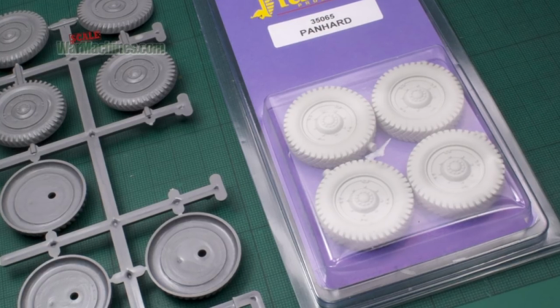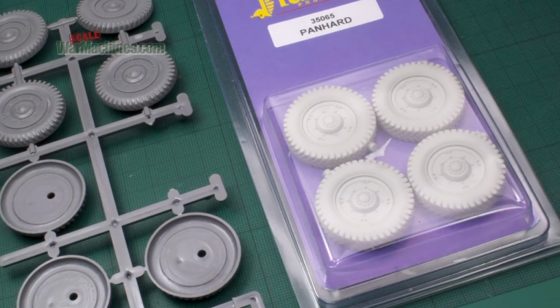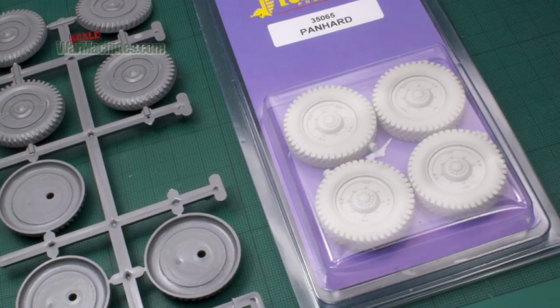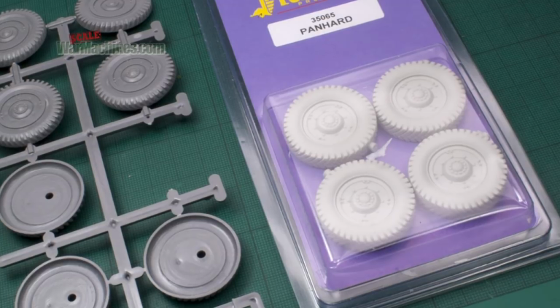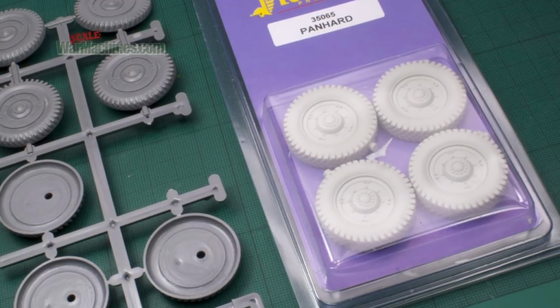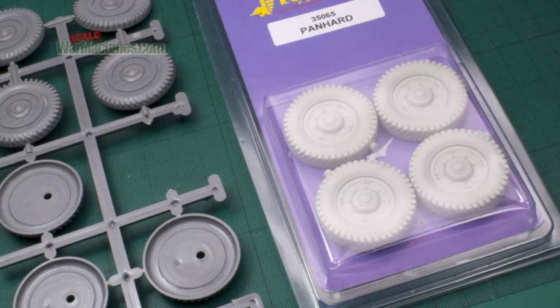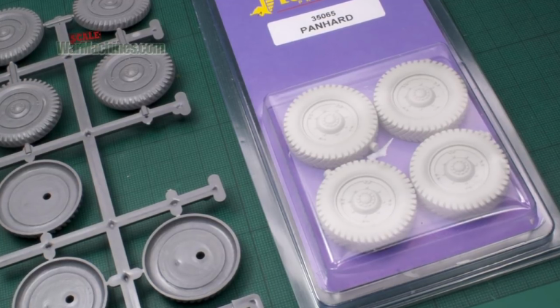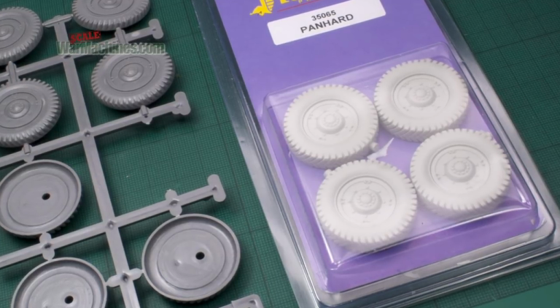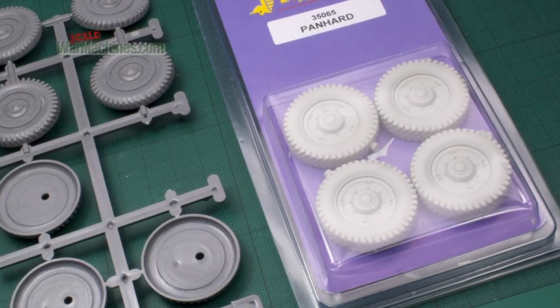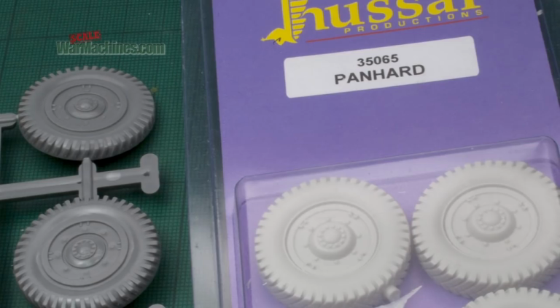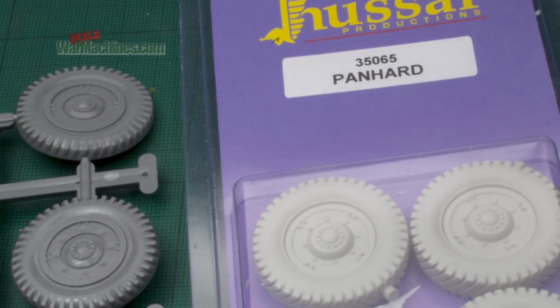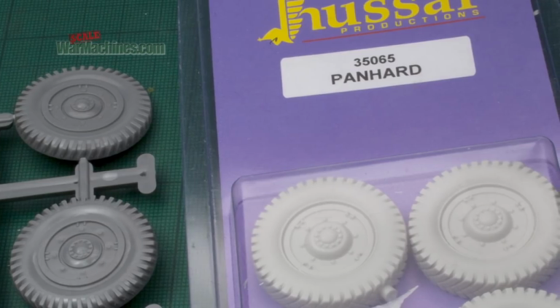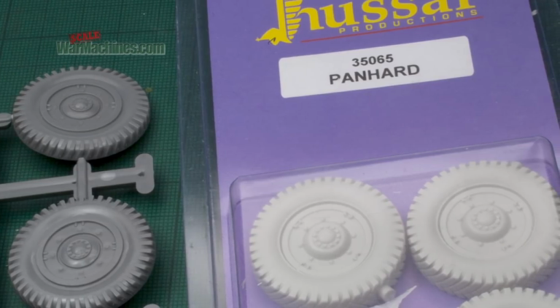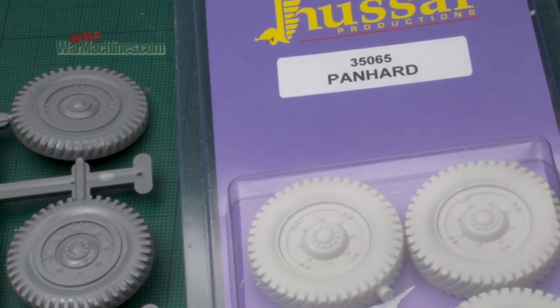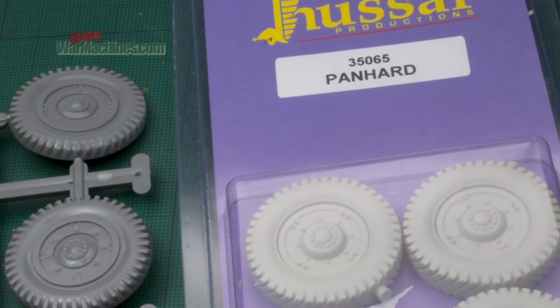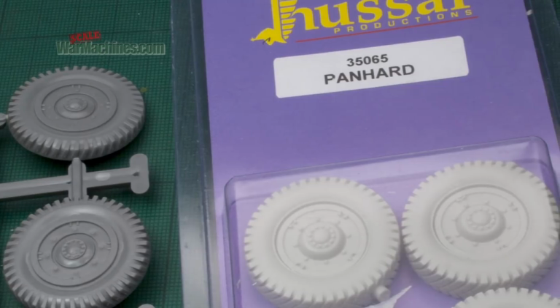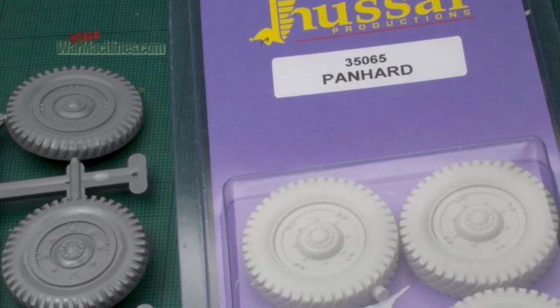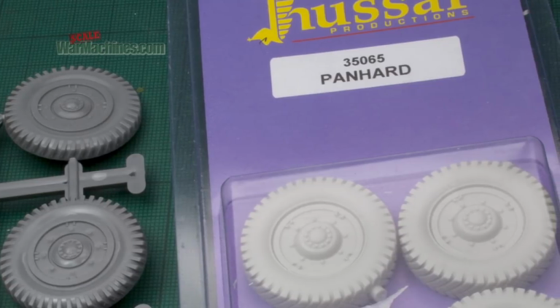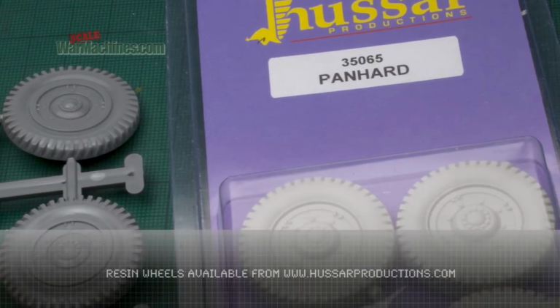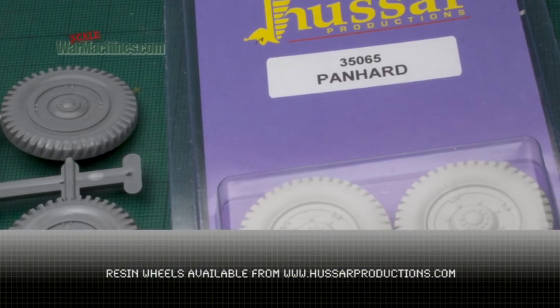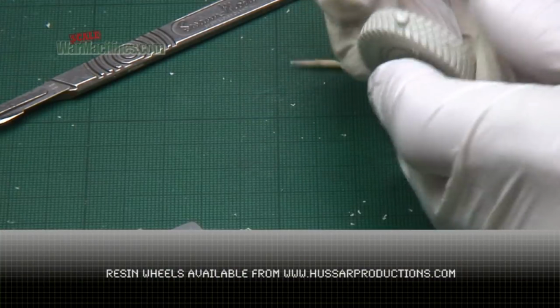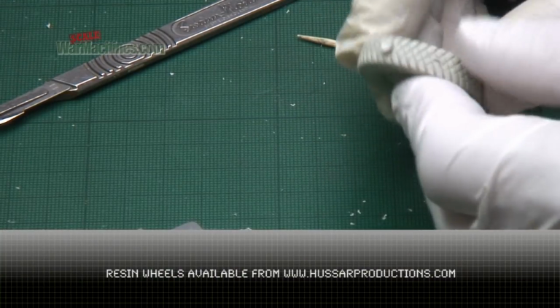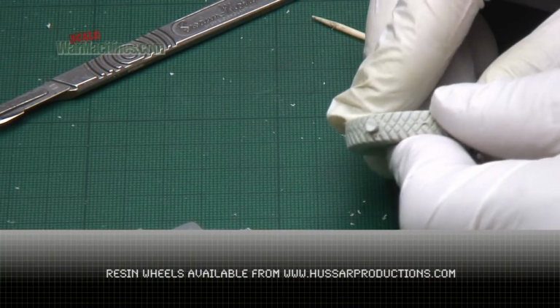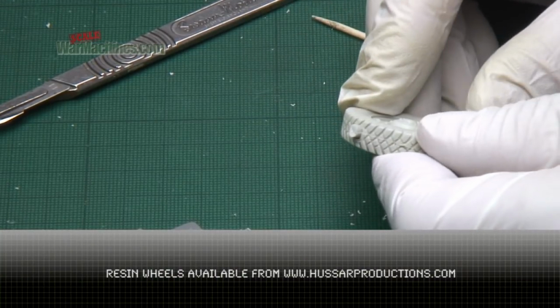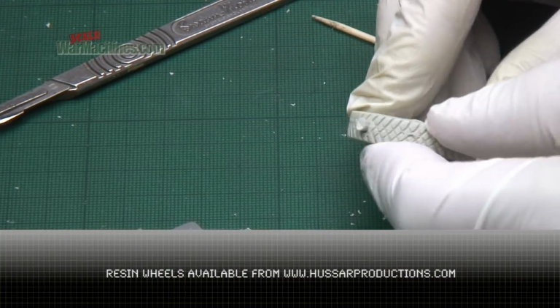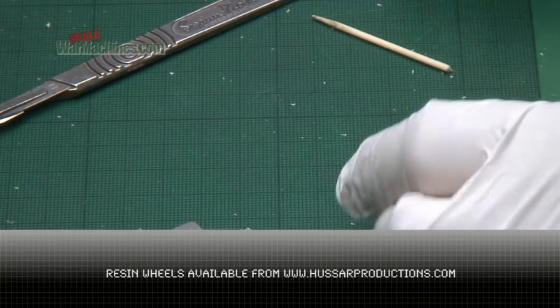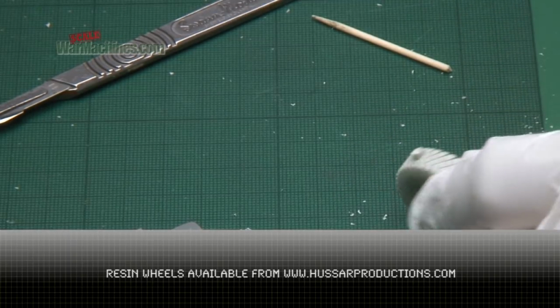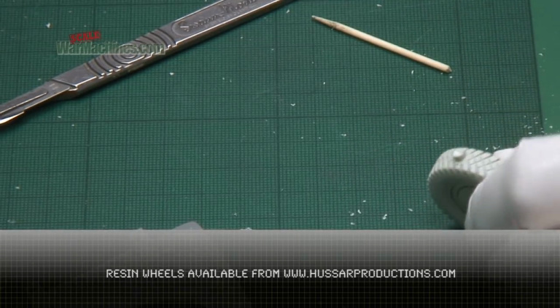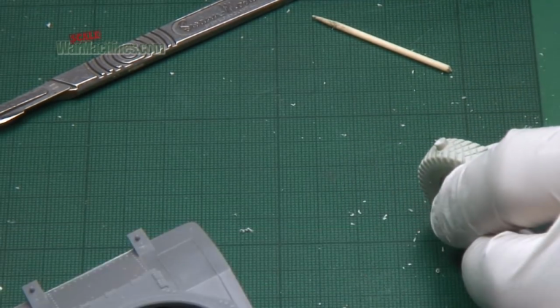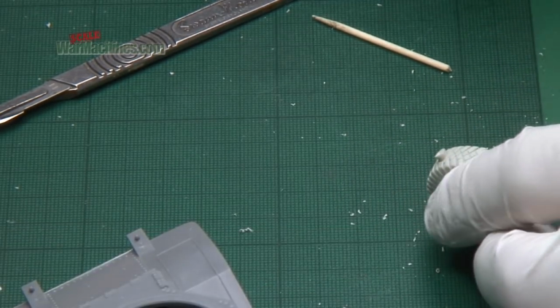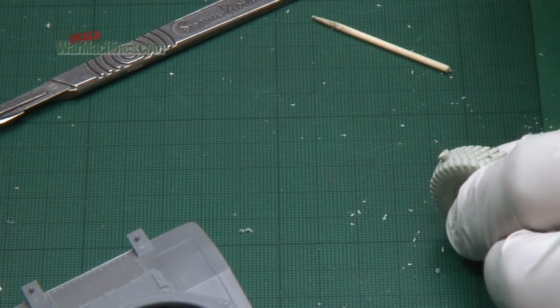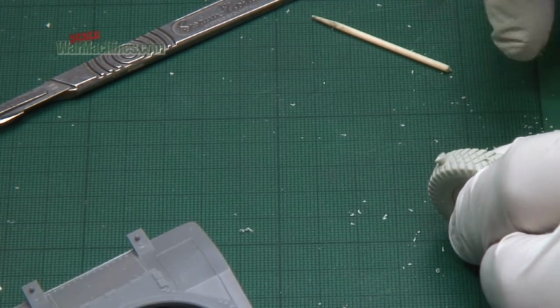A big drawback are the wheels. They're poorly detailed, very simple plastic items. So some aftermarket resin ones were ordered from Hazard Productions of Canada. They're really beautifully moulded and excellent, a big improvement.